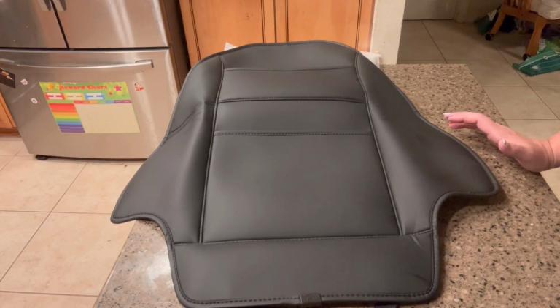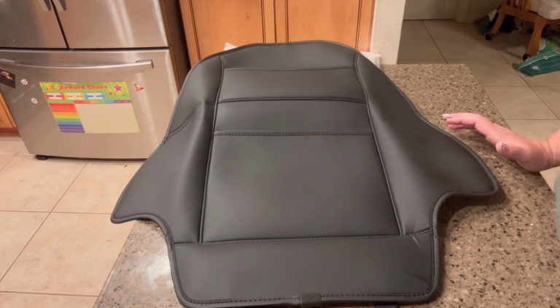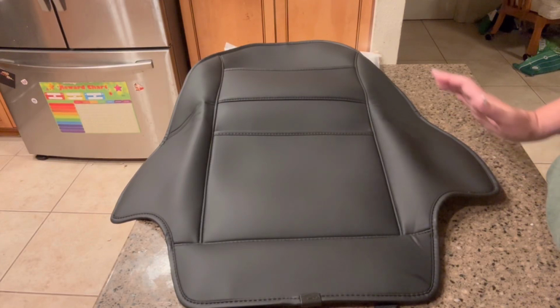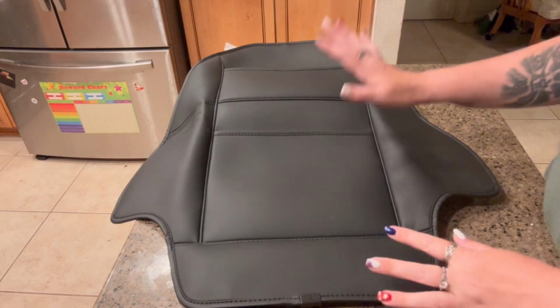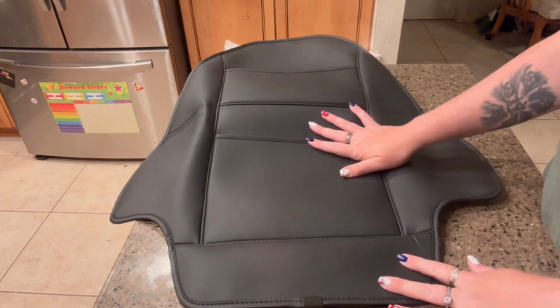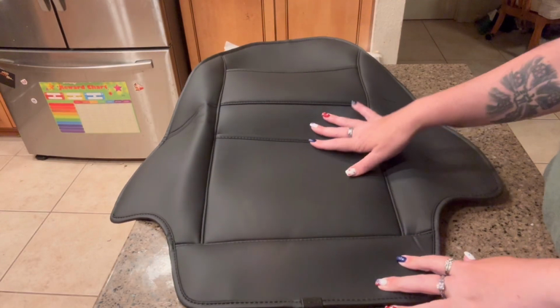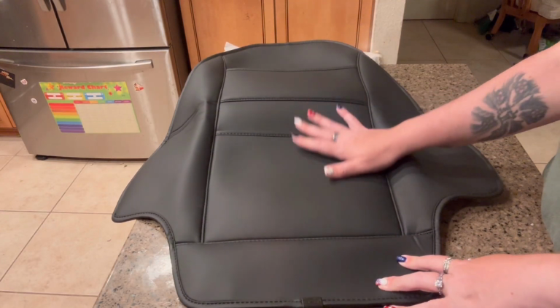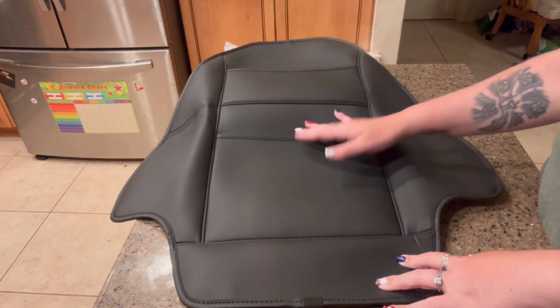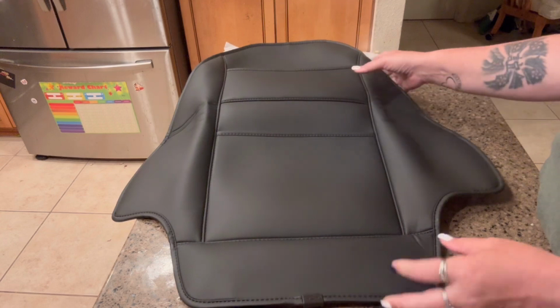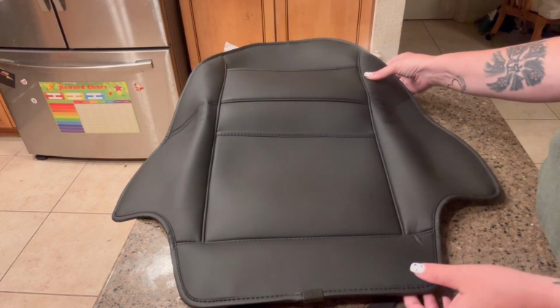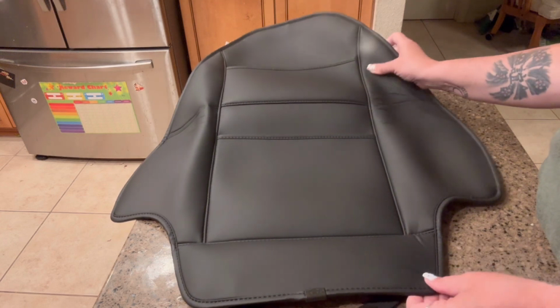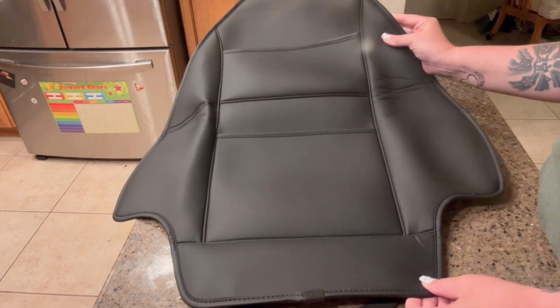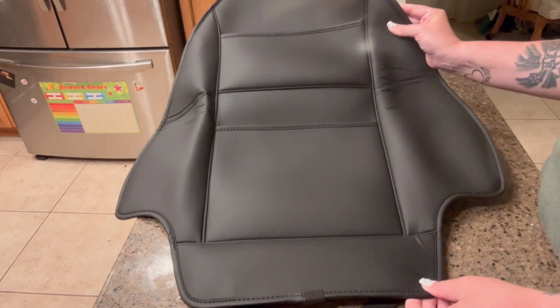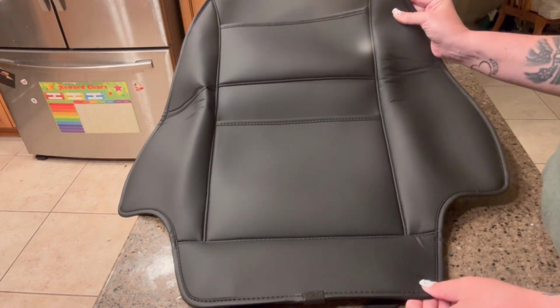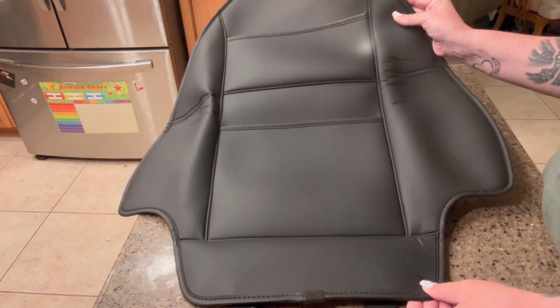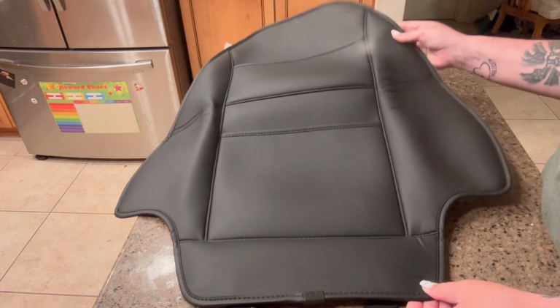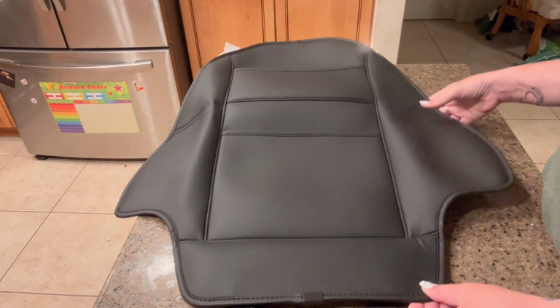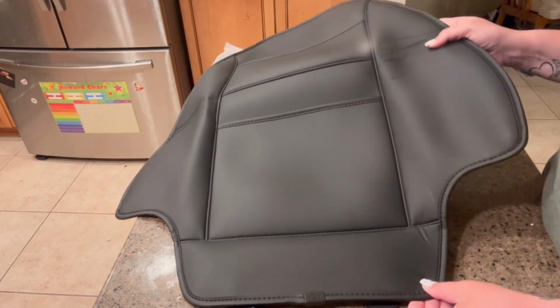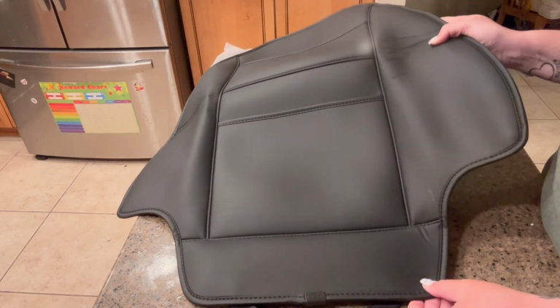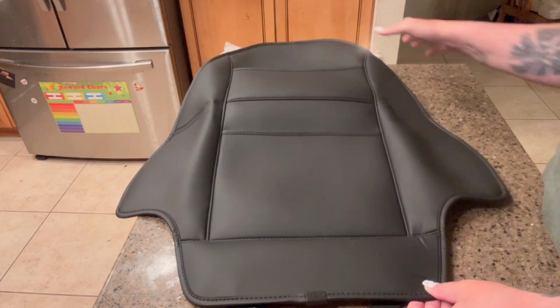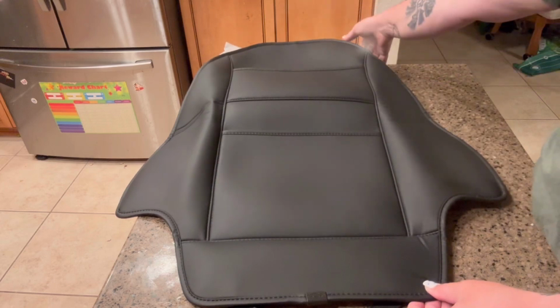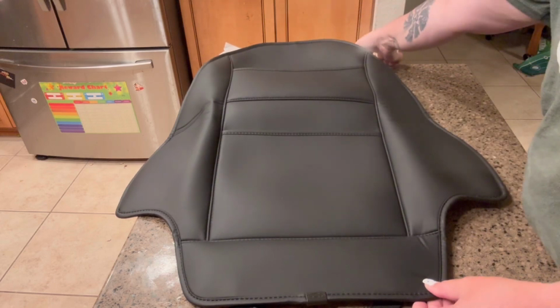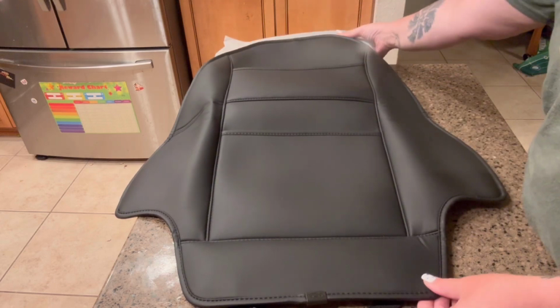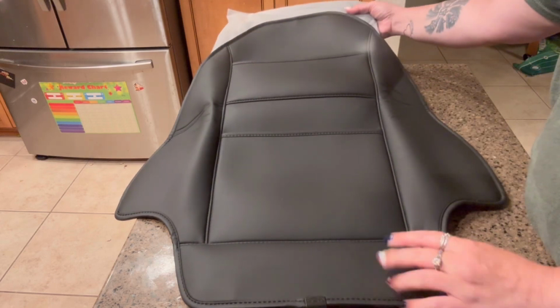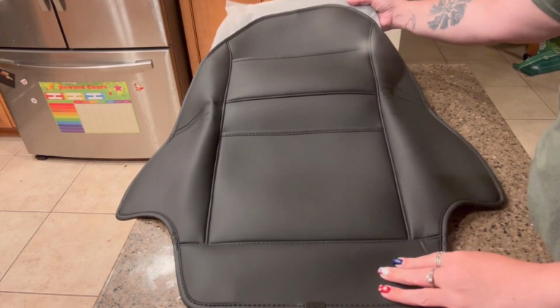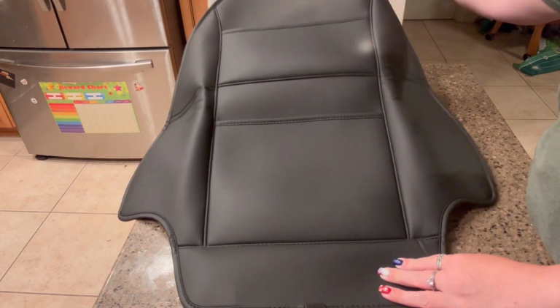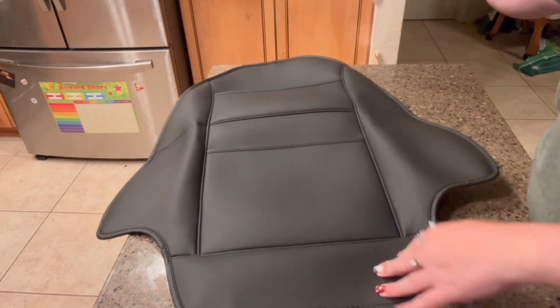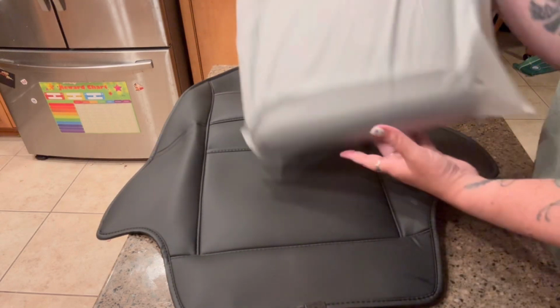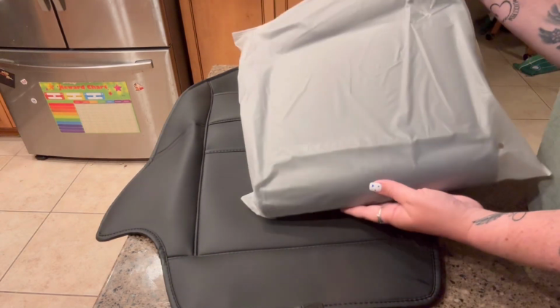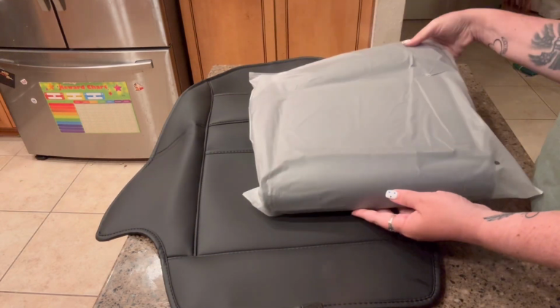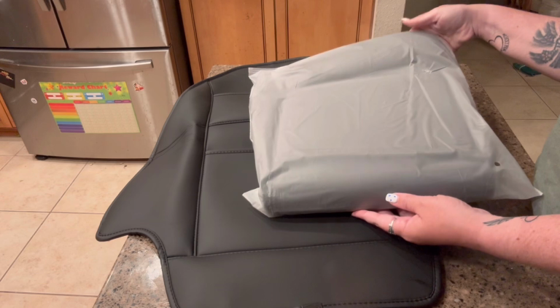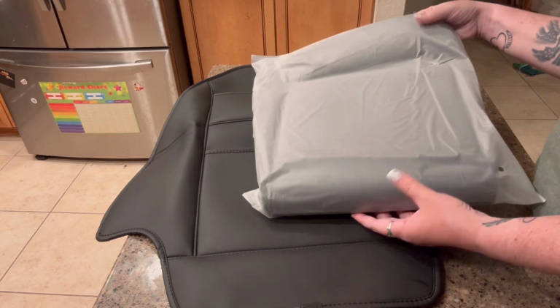Hi, my name is Crystal, and I received this Yon-C Backseat Waterproof Protector in exchange for an honest review. Now, this does come with two different ones. So once you unfold it, it looks like this, and it comes packaged just like that.